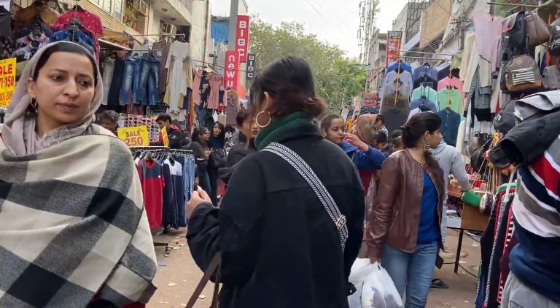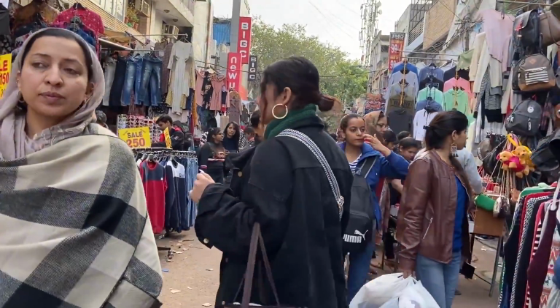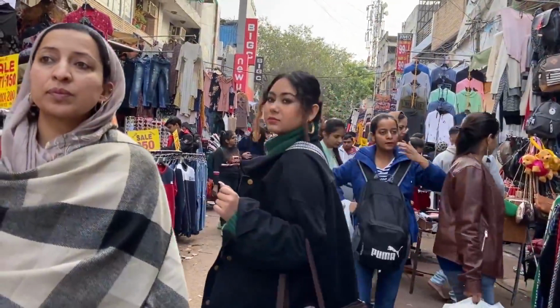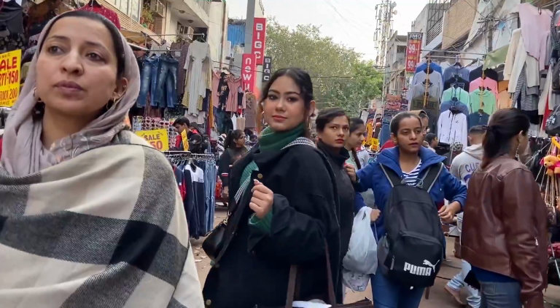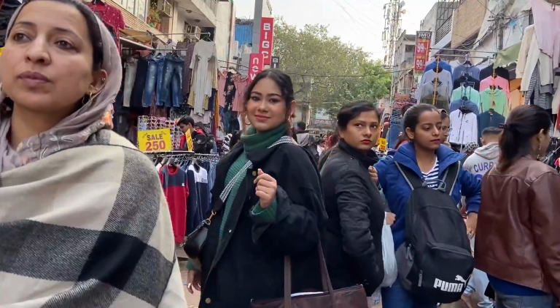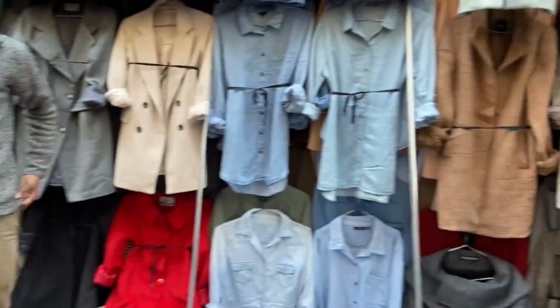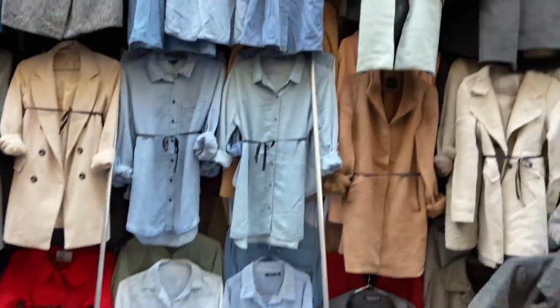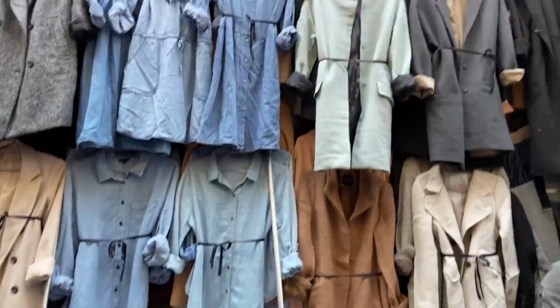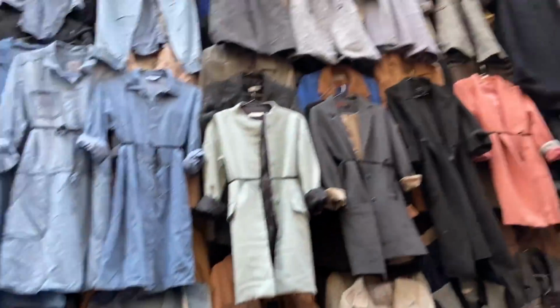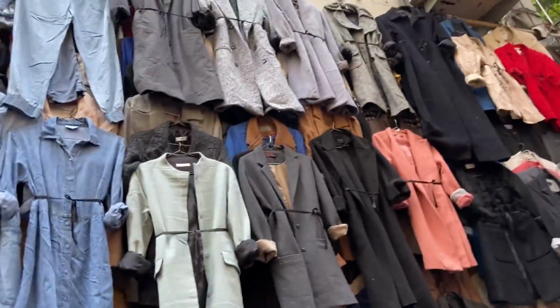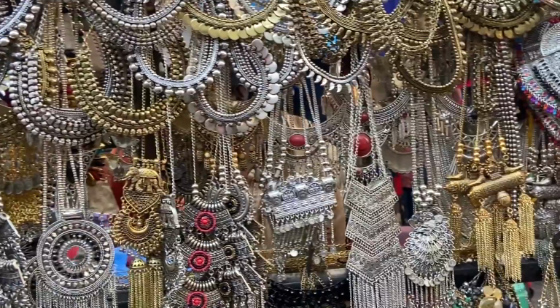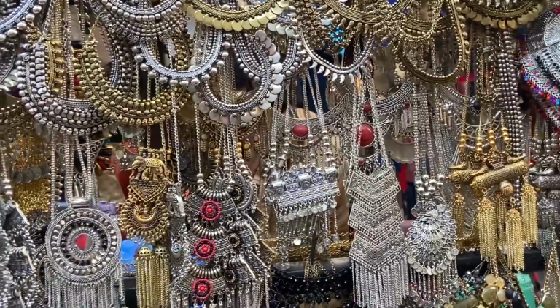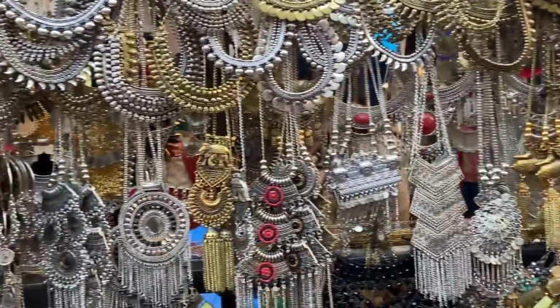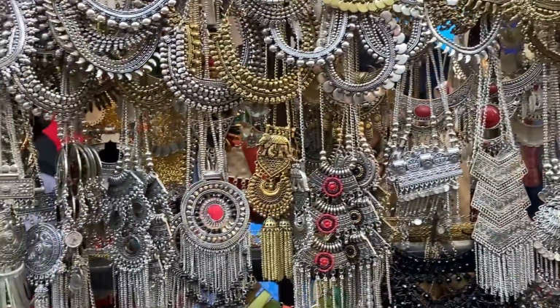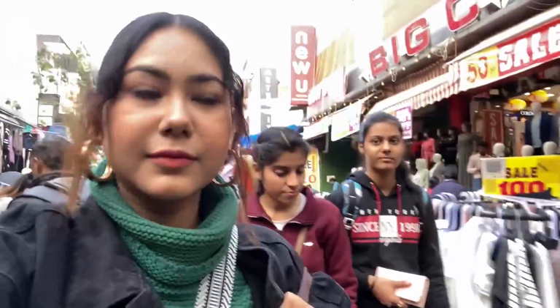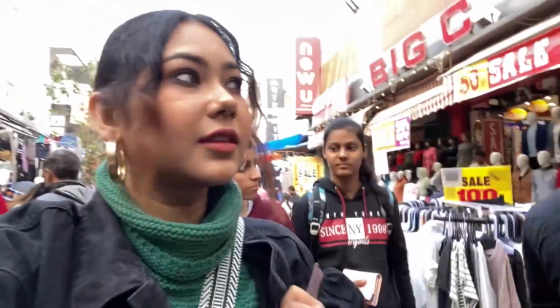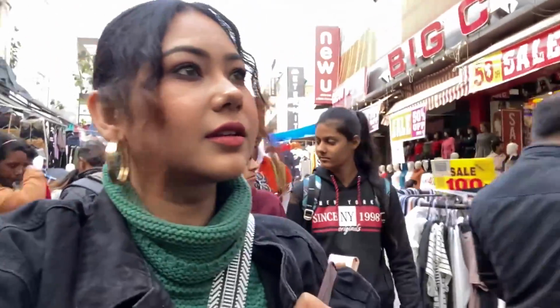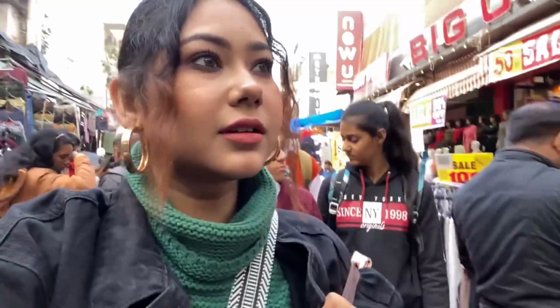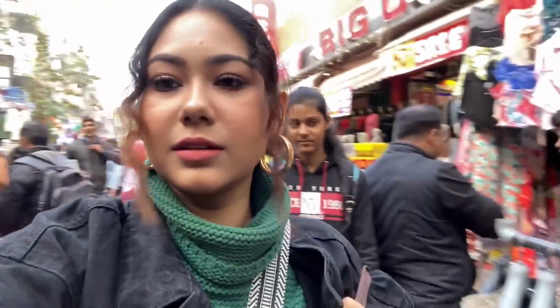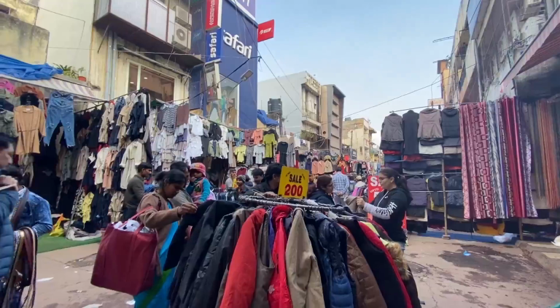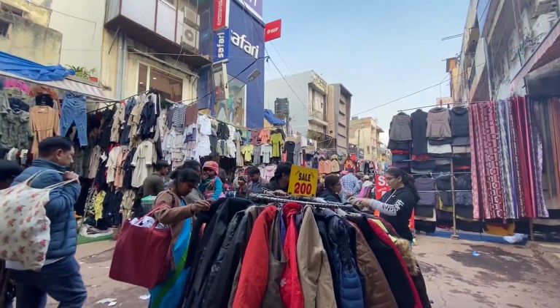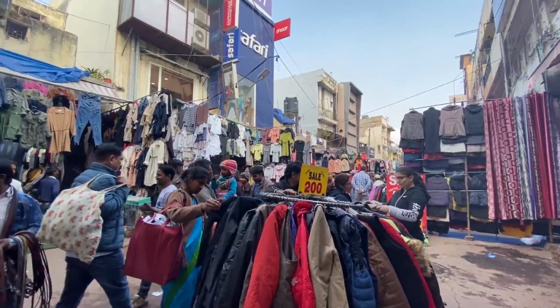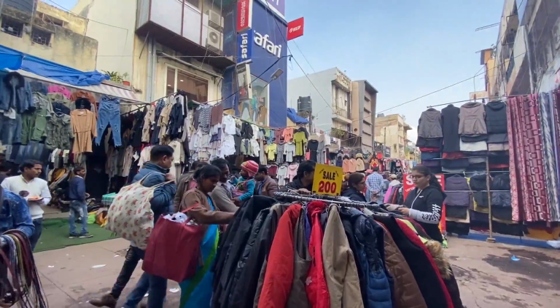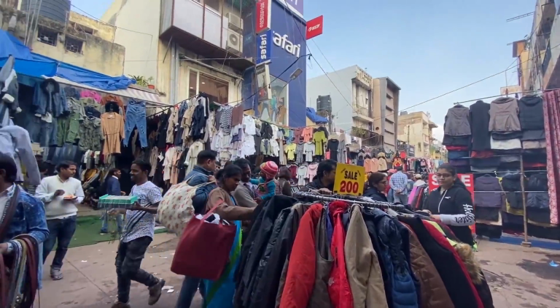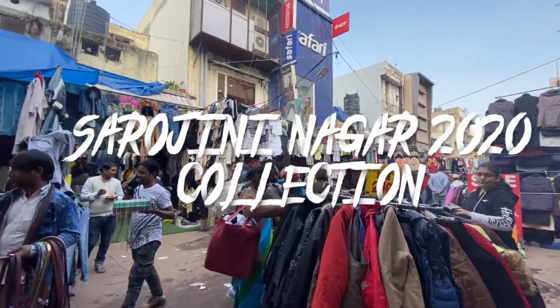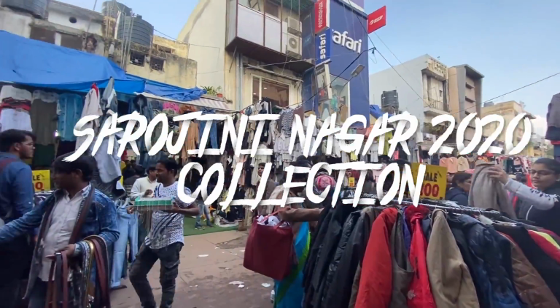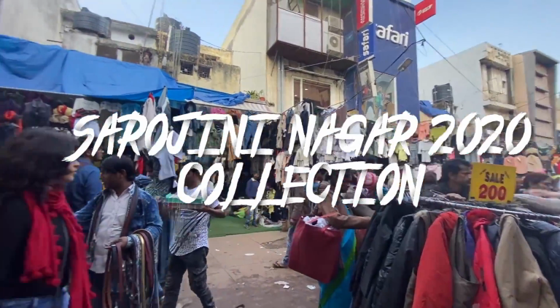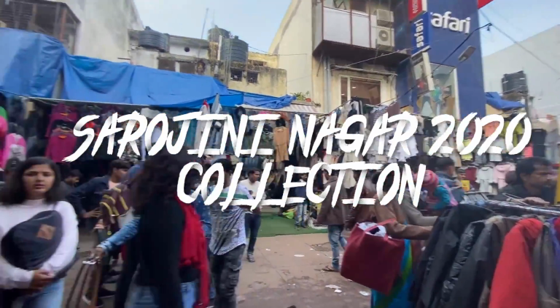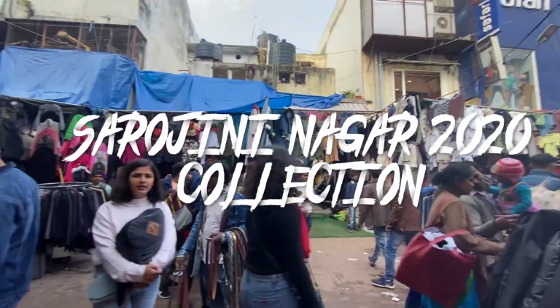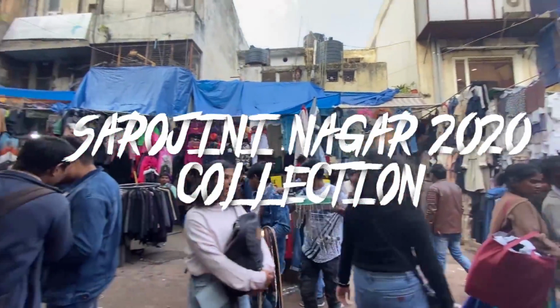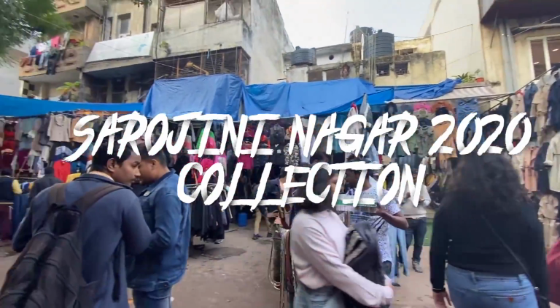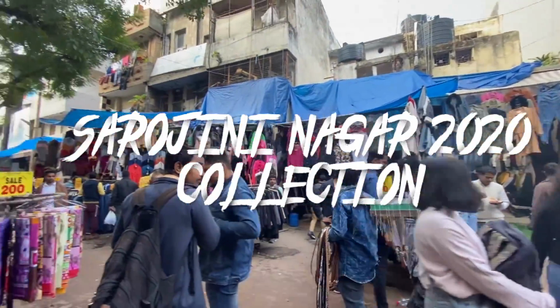Hi everyone, welcome back to my channel! I recently went to Sarojni Nagar and today's video I will show you the new Sarojni Nagar collection. So let's get started!